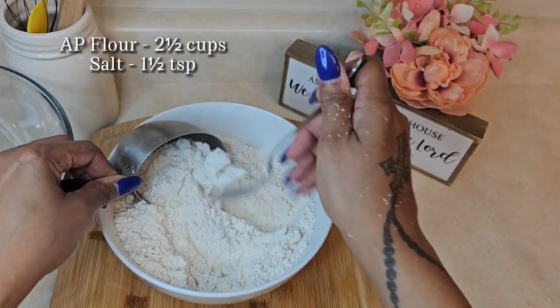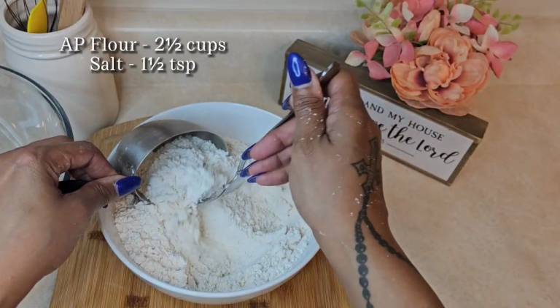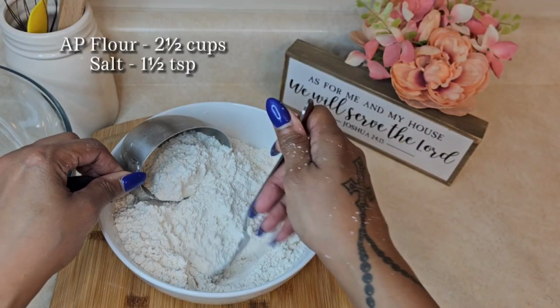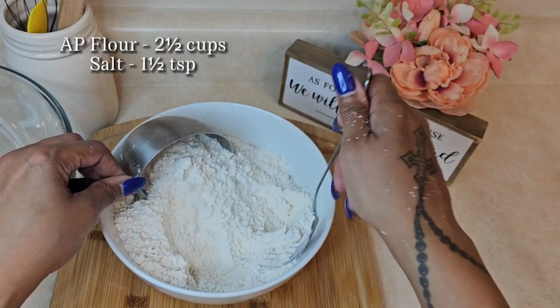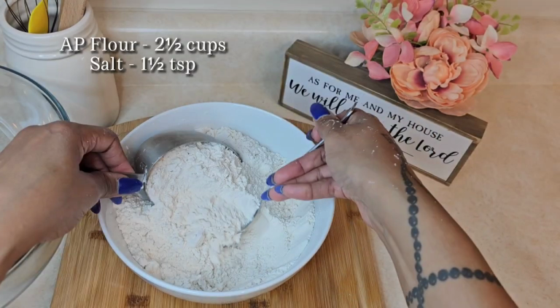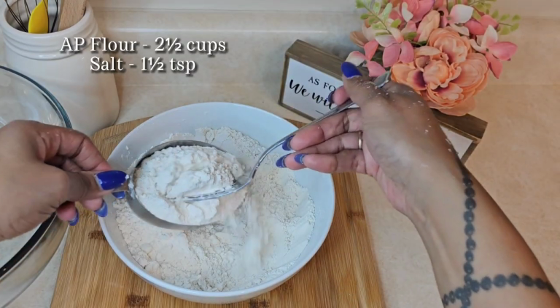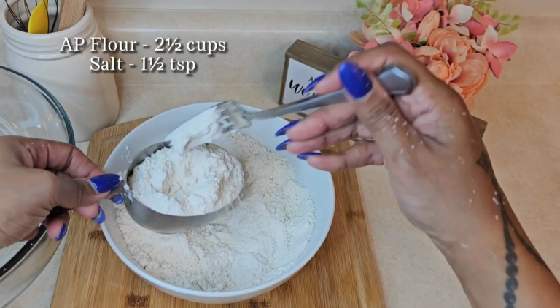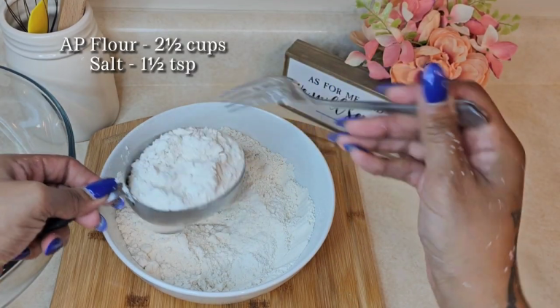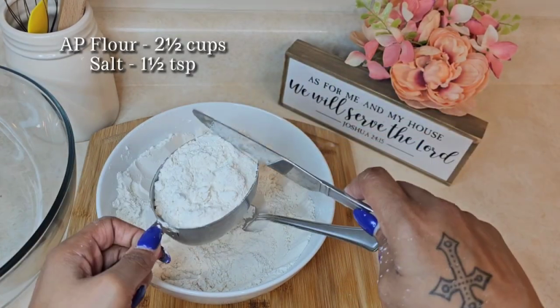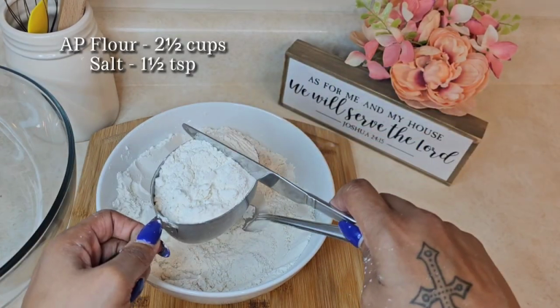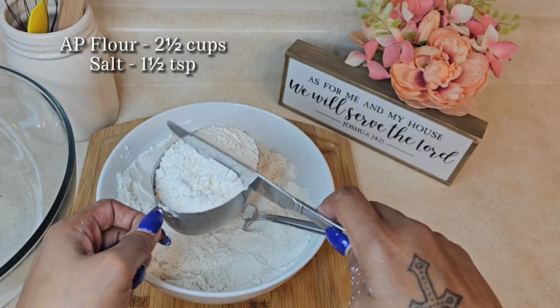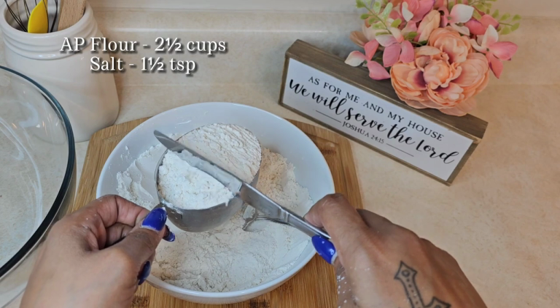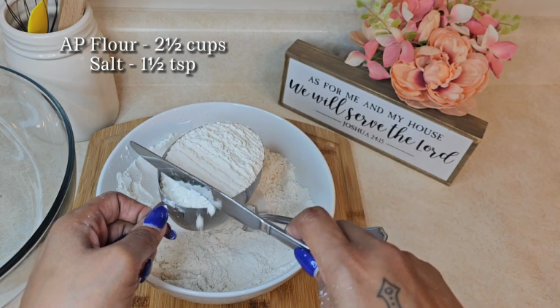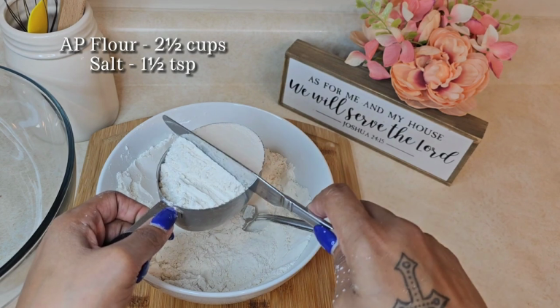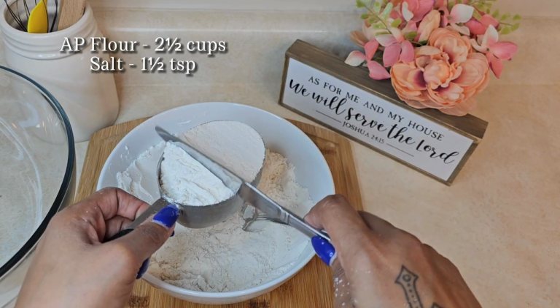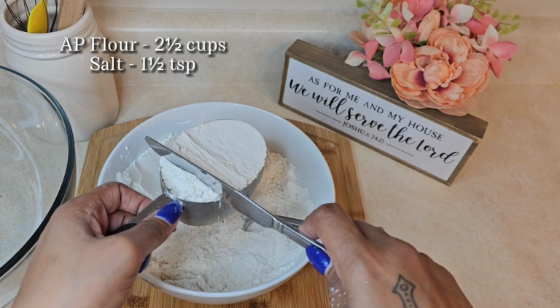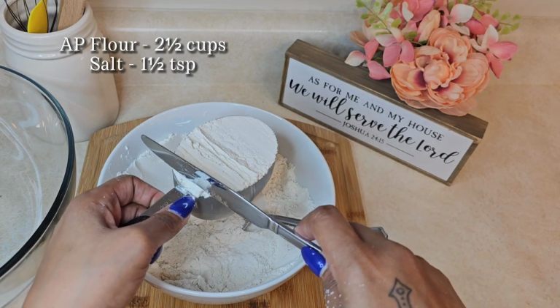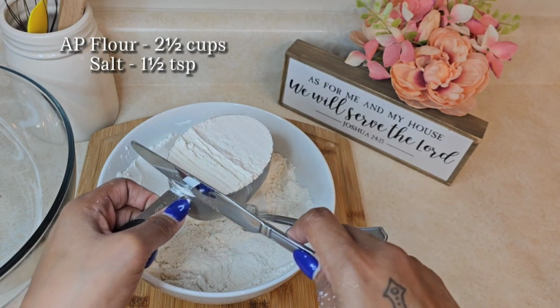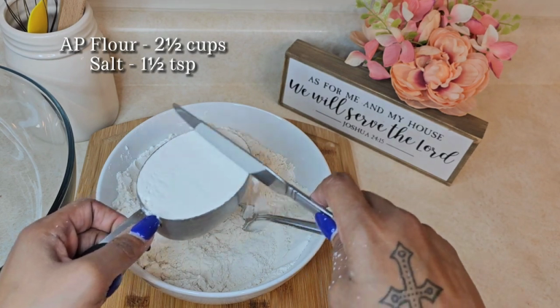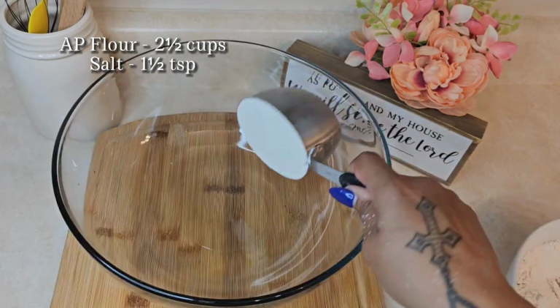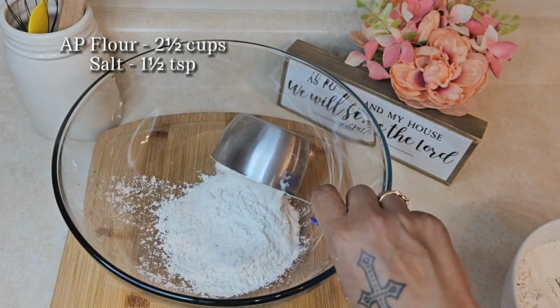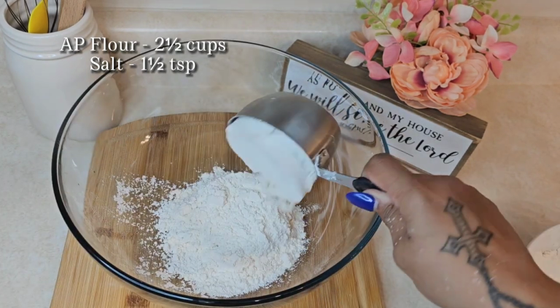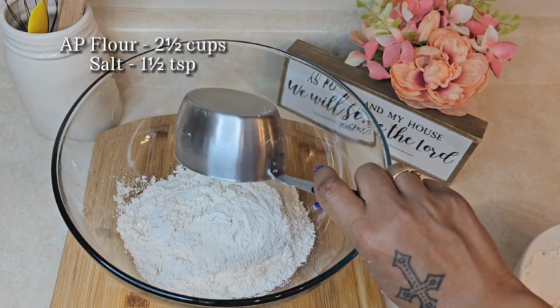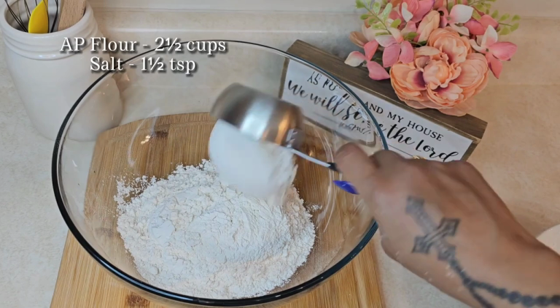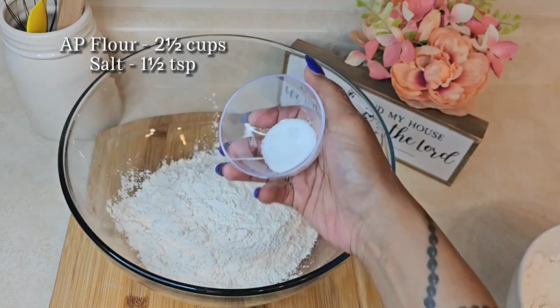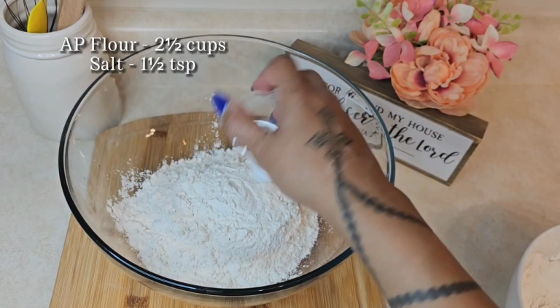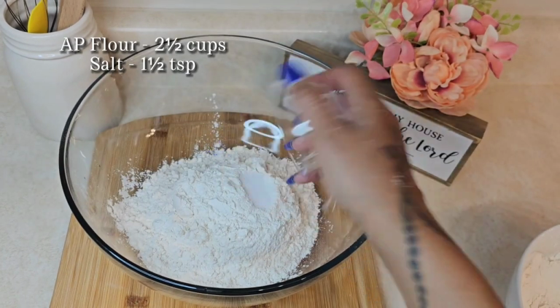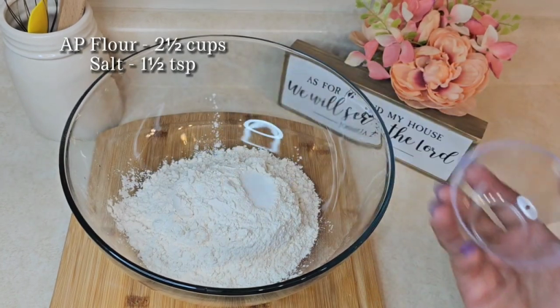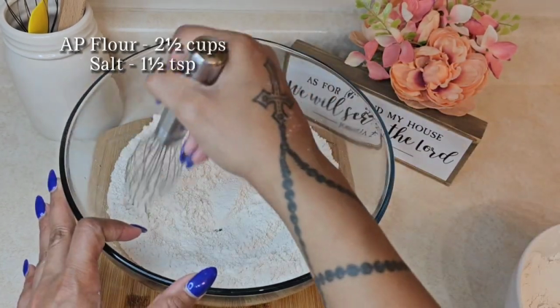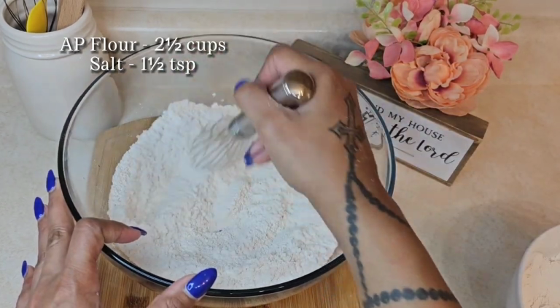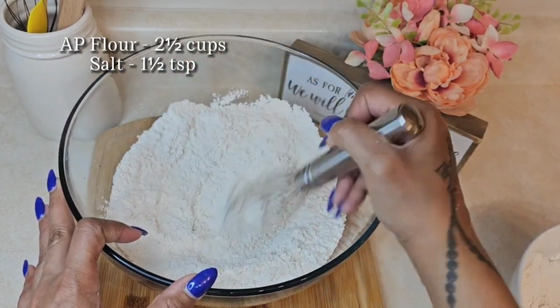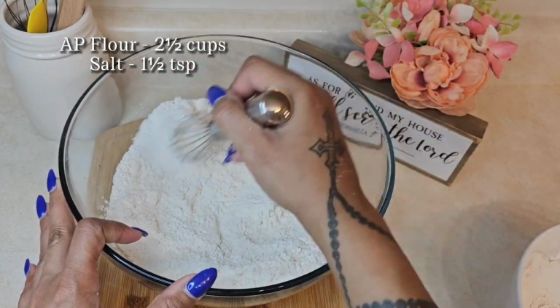Next, I'm fluffing my flour into my measuring cup so that the crust isn't so dense. Now you want to add your salt and whisk. I whisked for about a good two minutes.